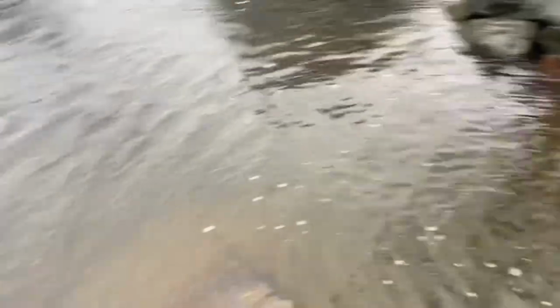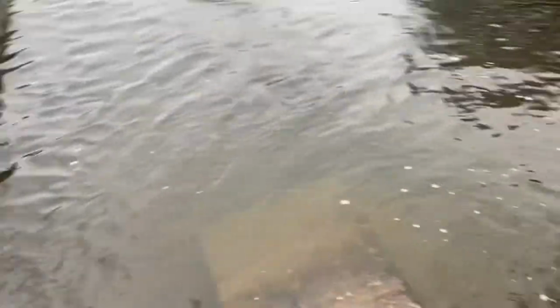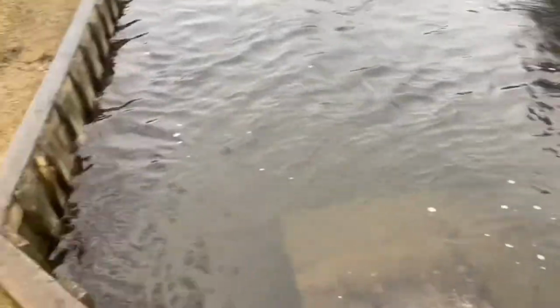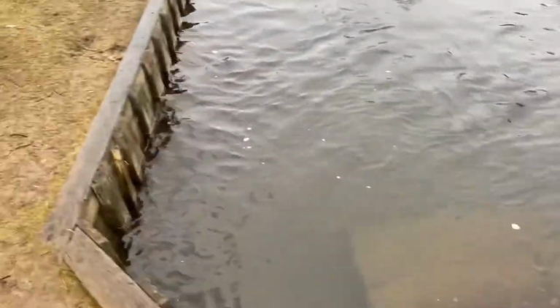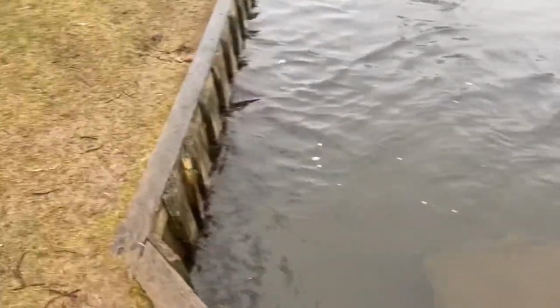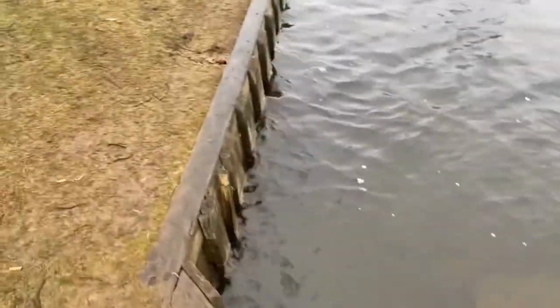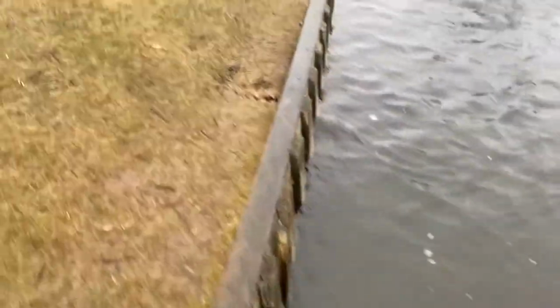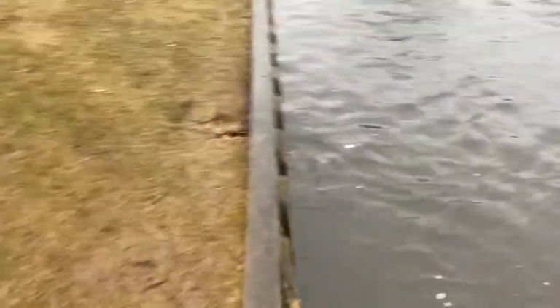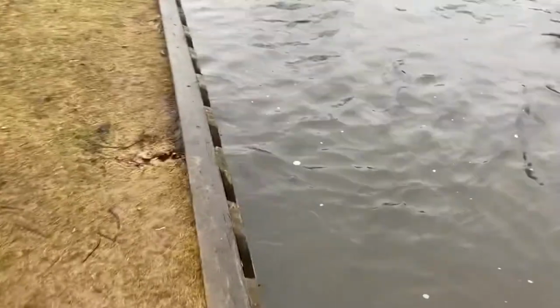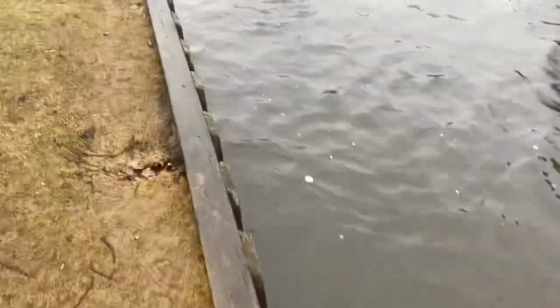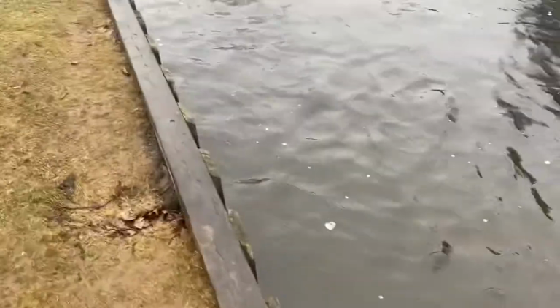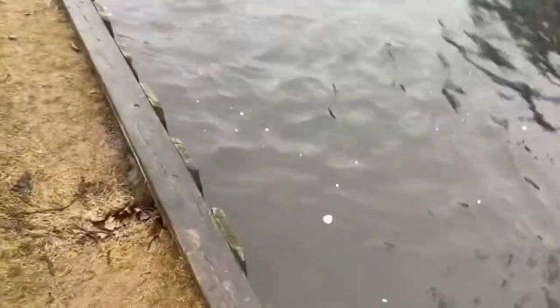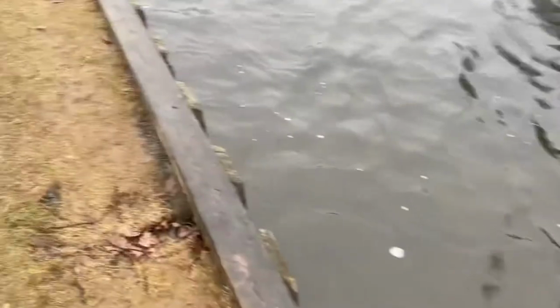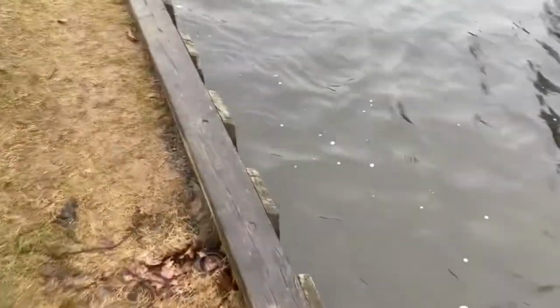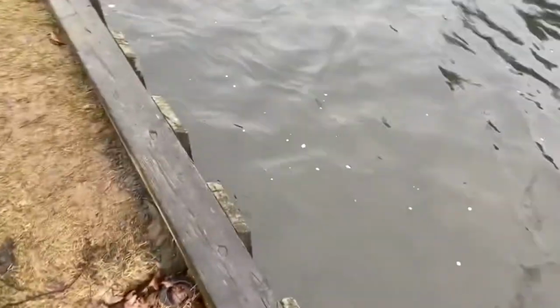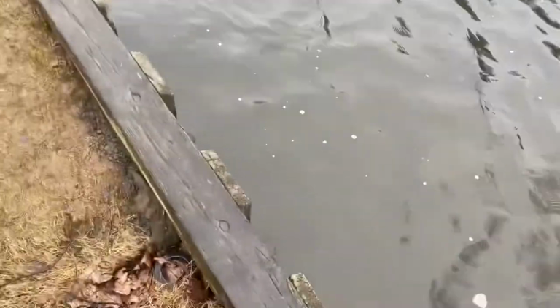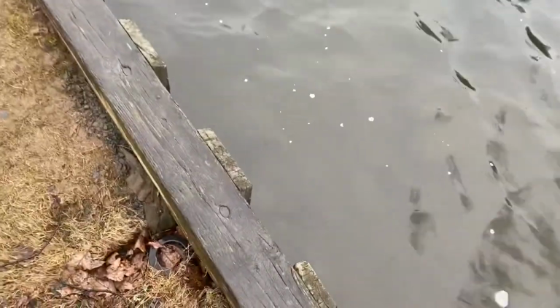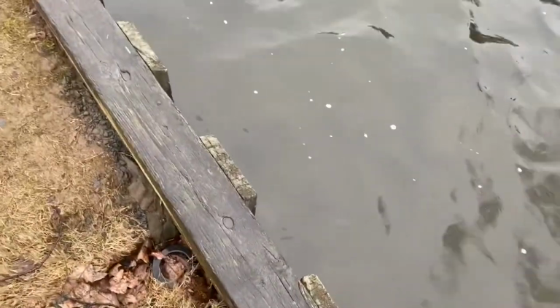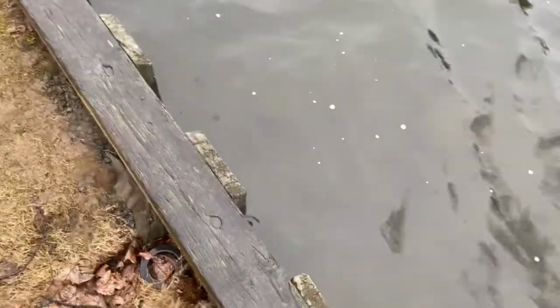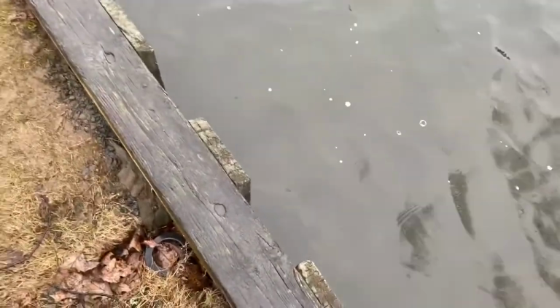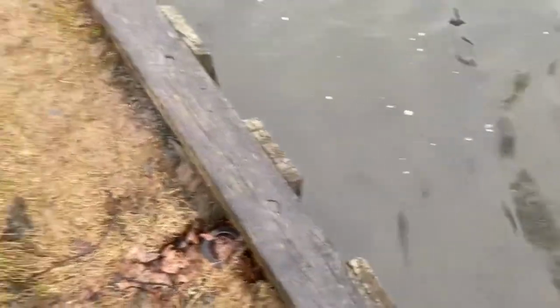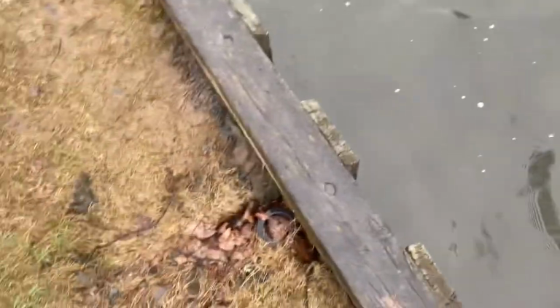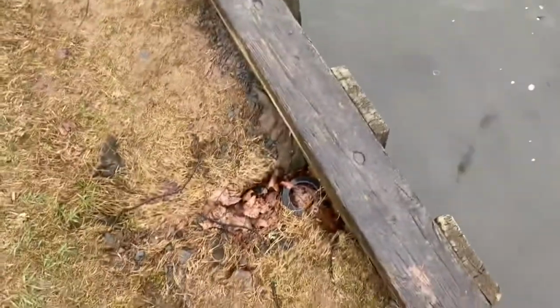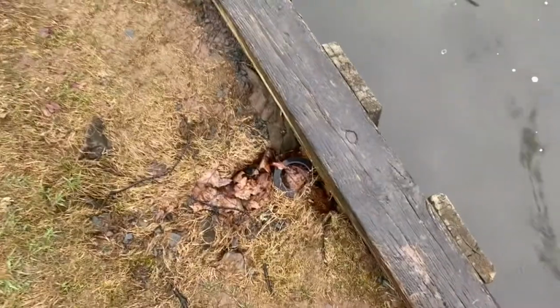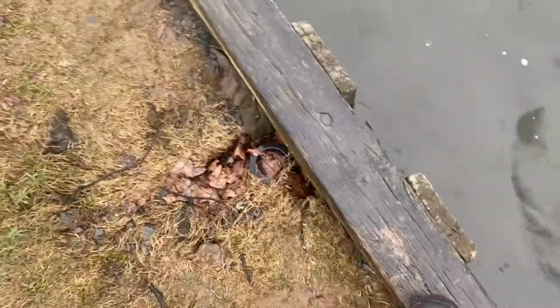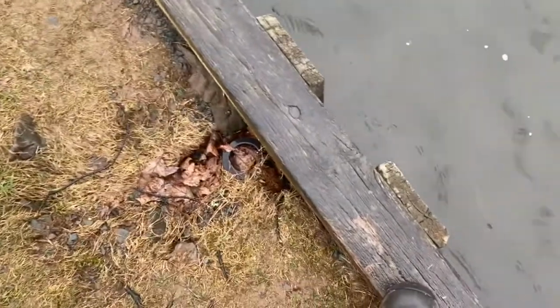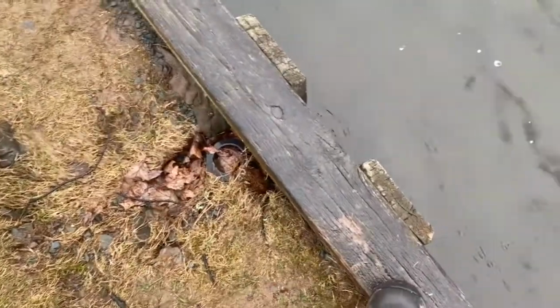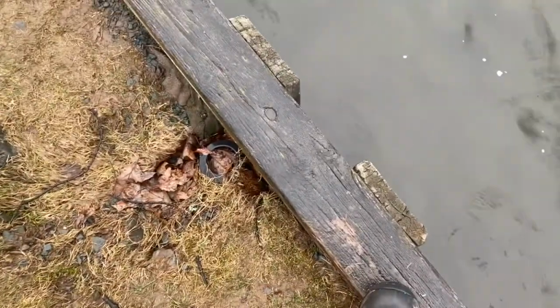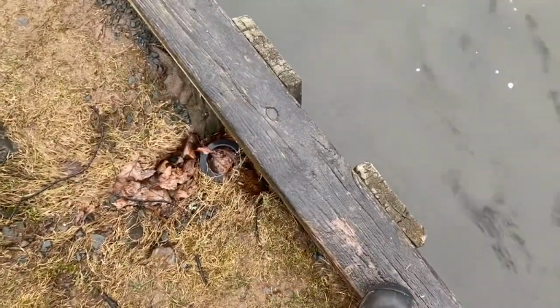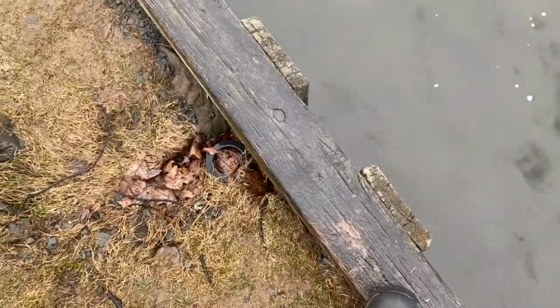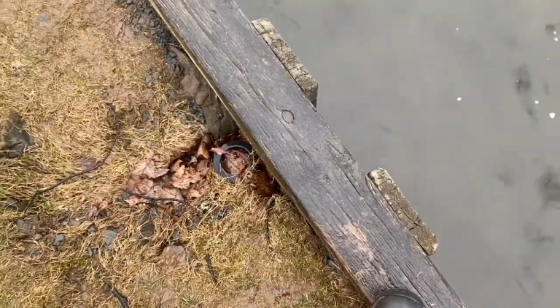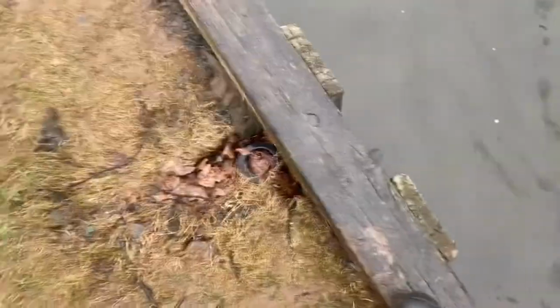Look how high that tide is. The tide is so high that the second door is just seeping through the other side.